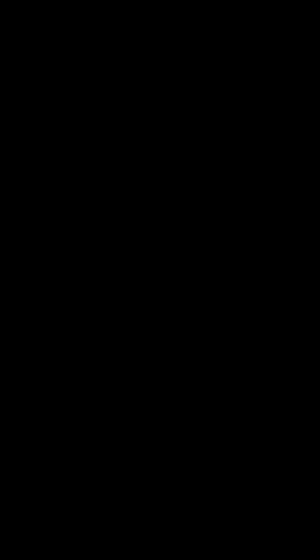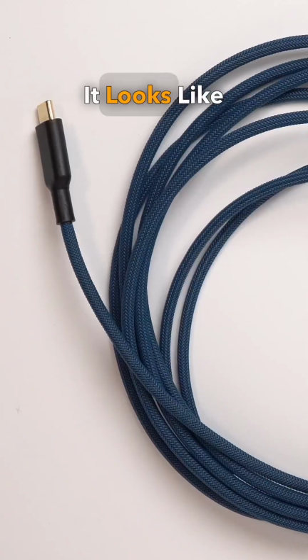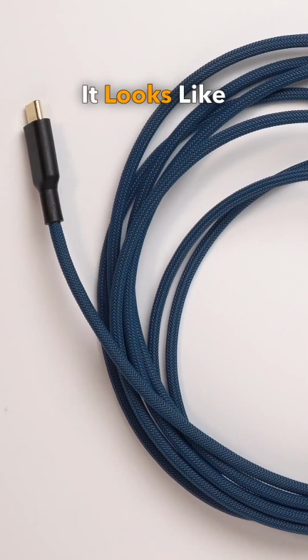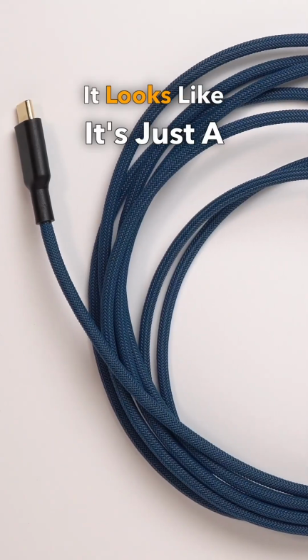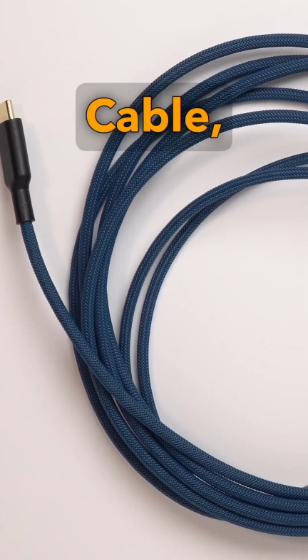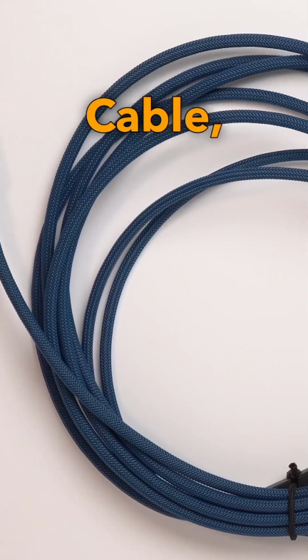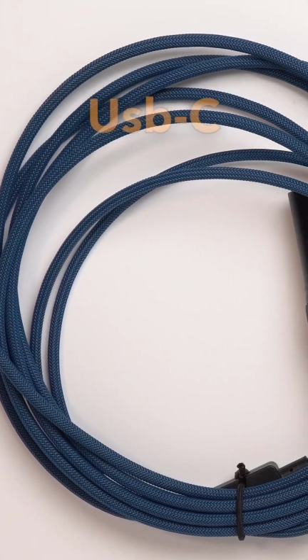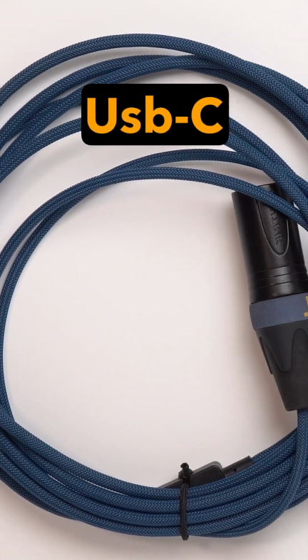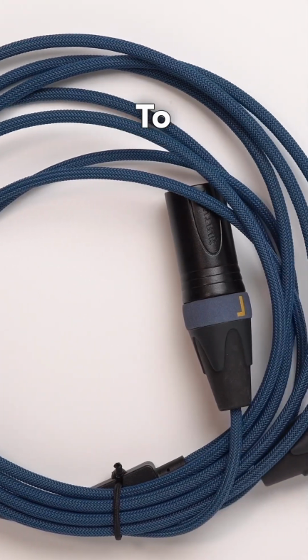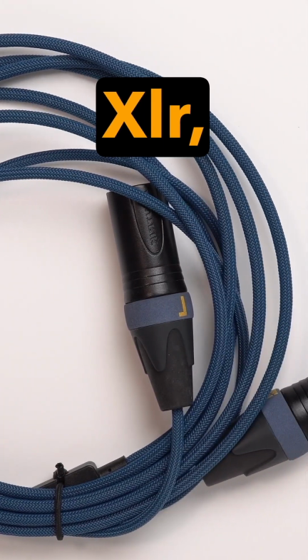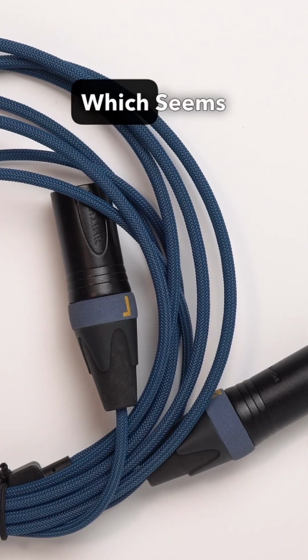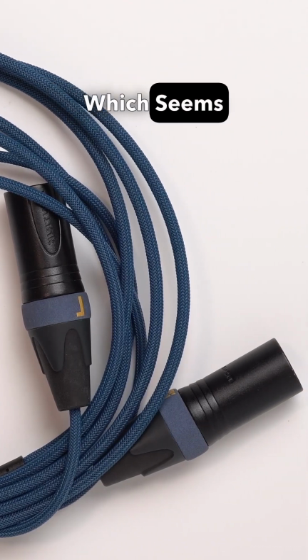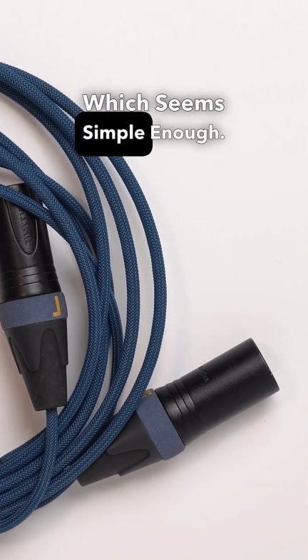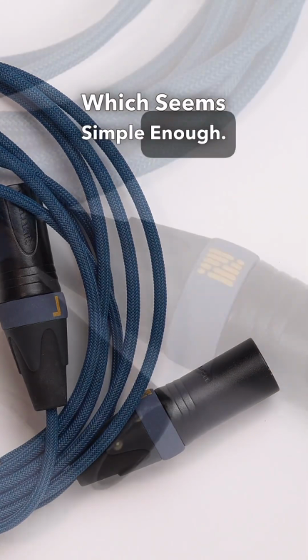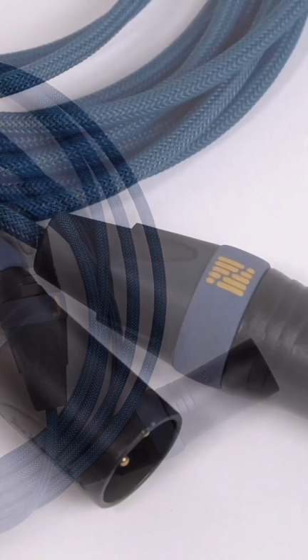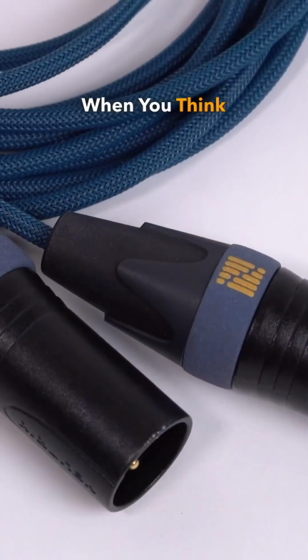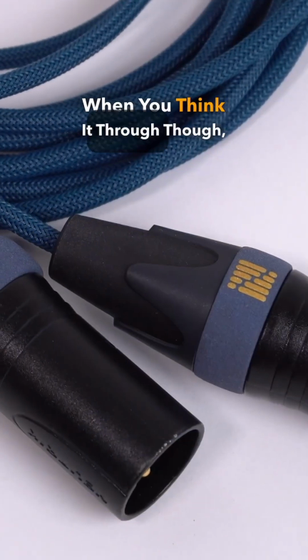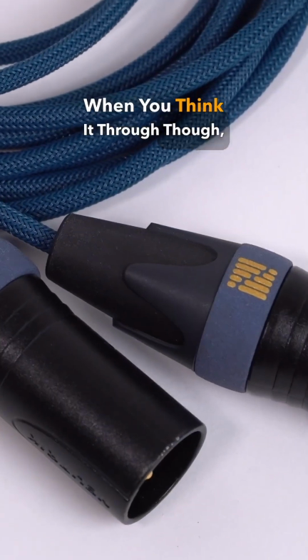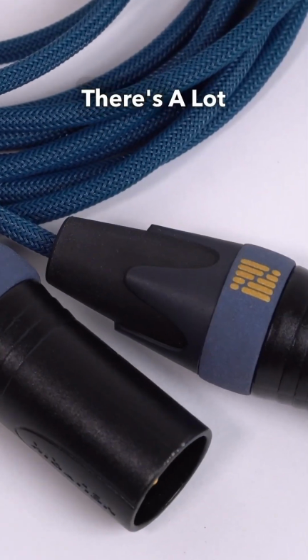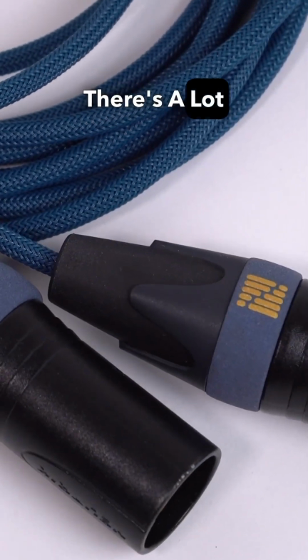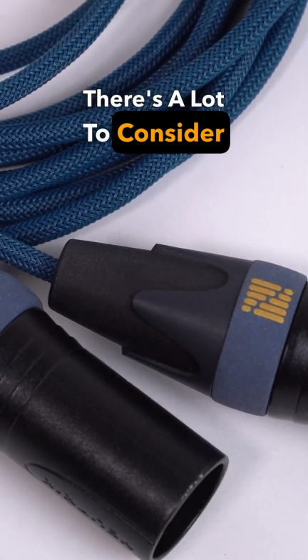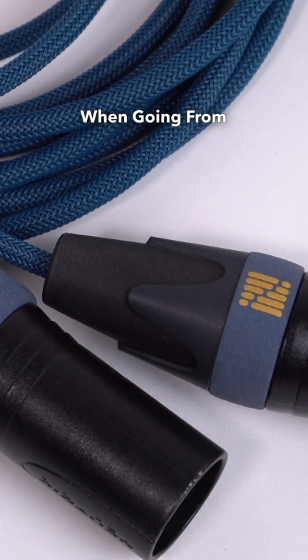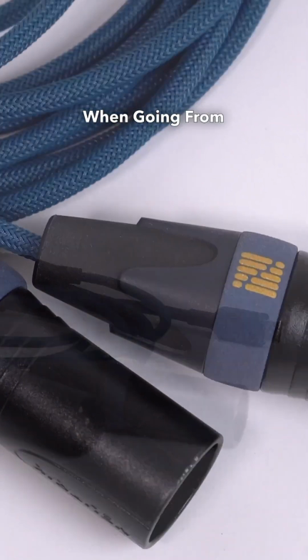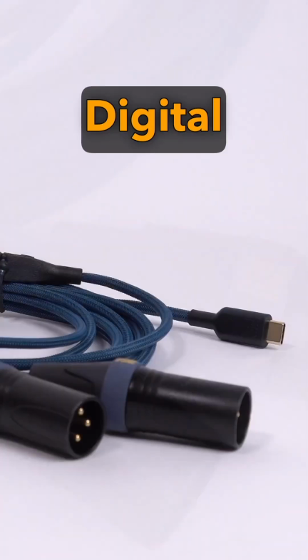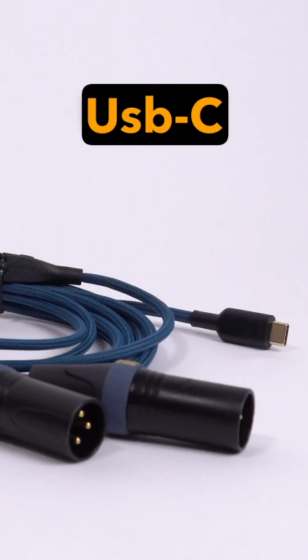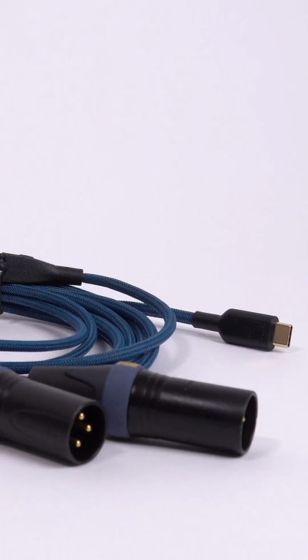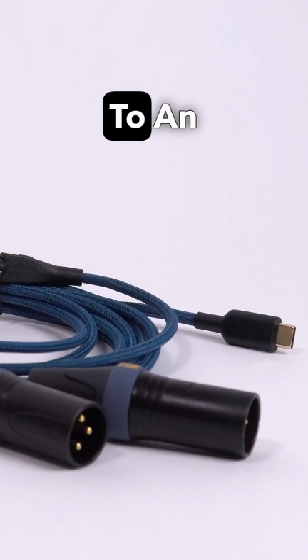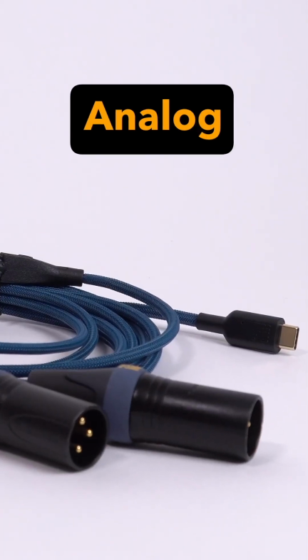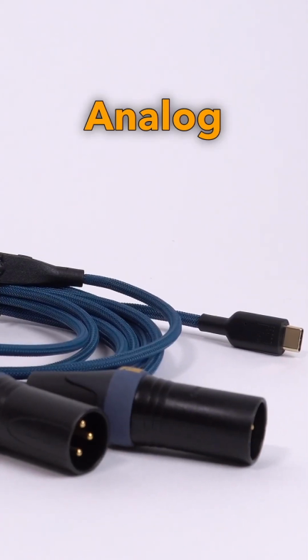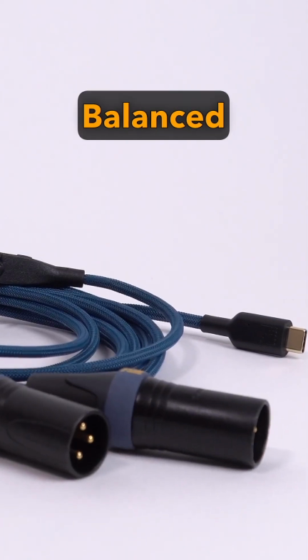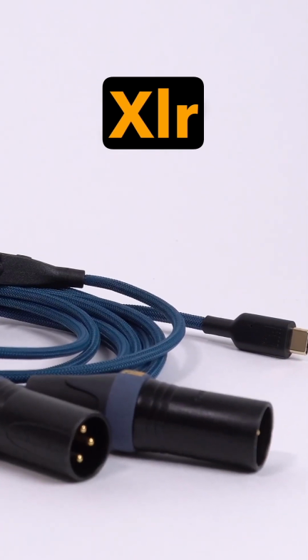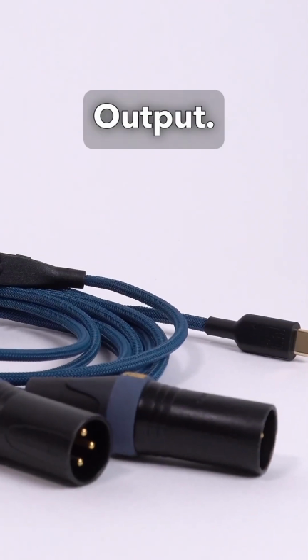It looks like it's just a cable, right? USB-C to XLR, which seems simple enough. When you think it through, though, there's a lot to consider when going from digital USB-C to an analog balanced XLR output.